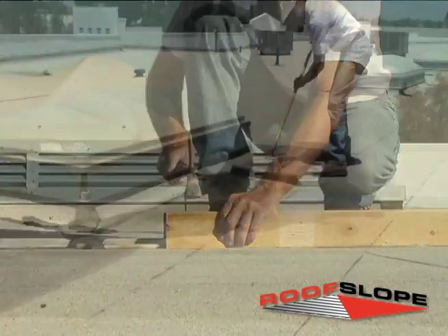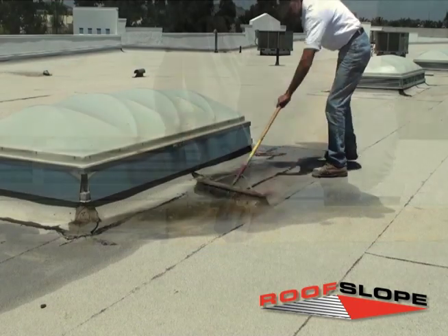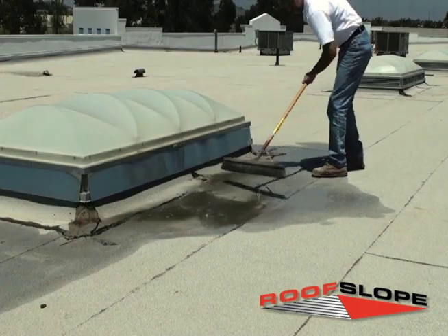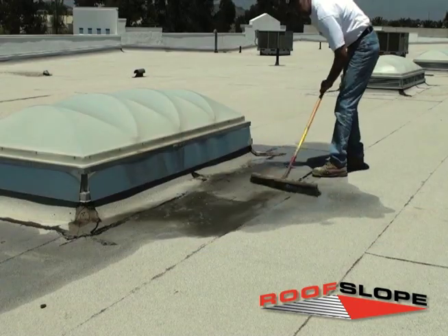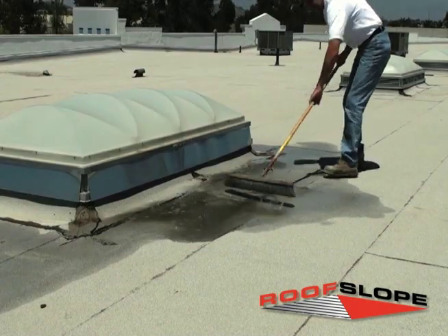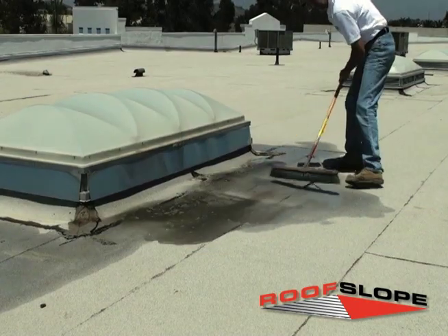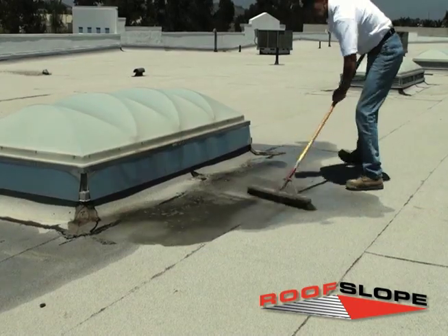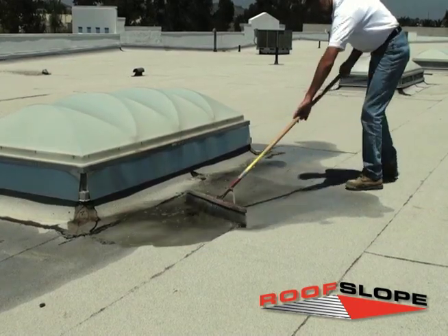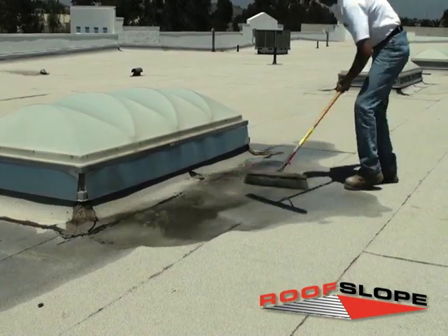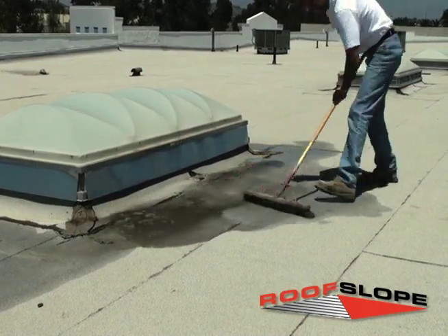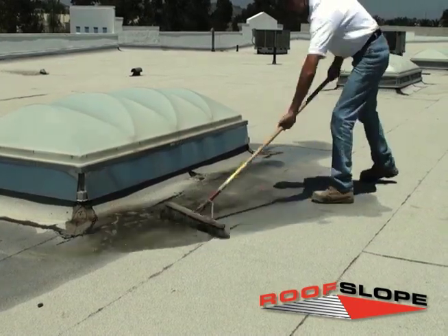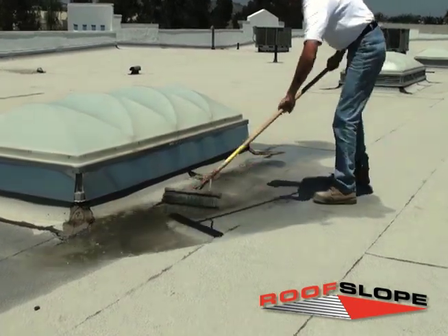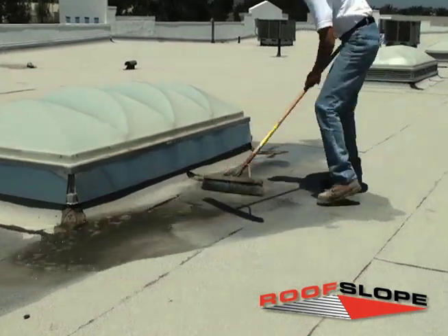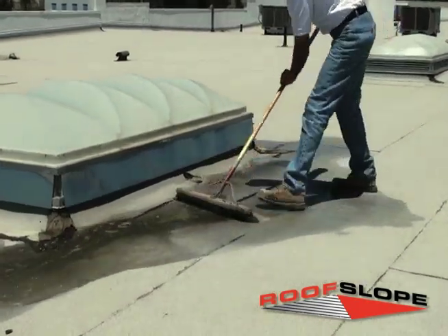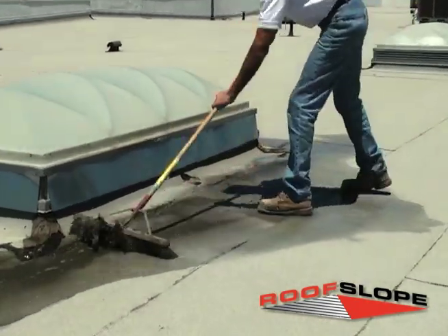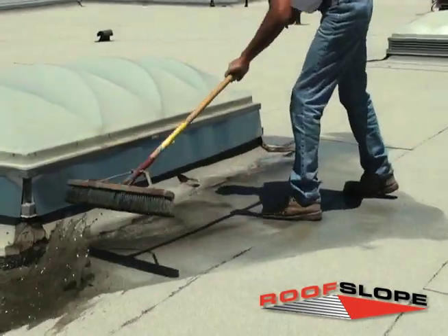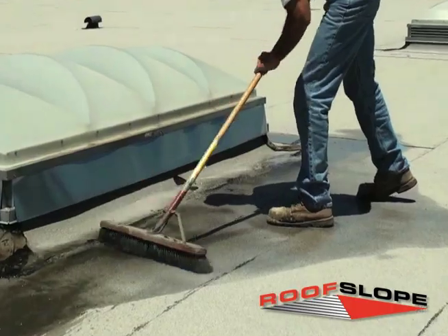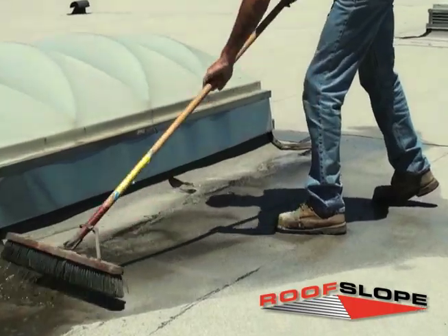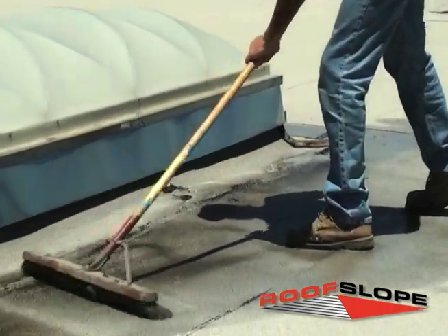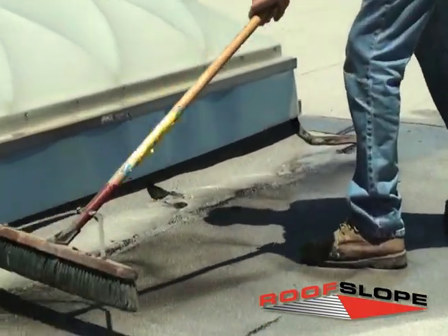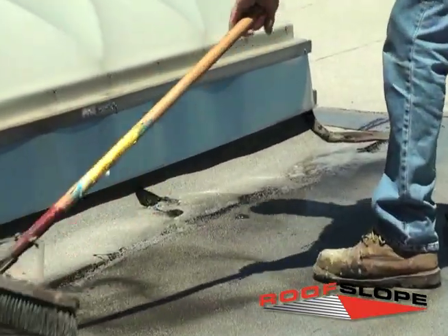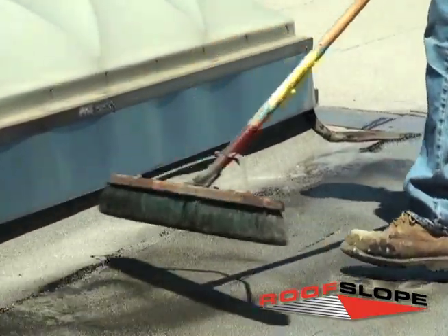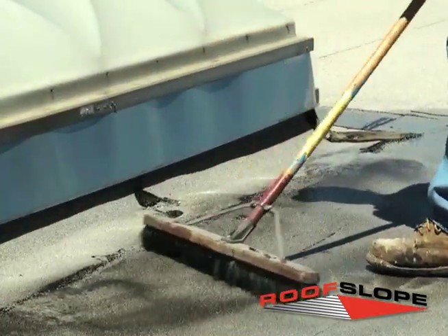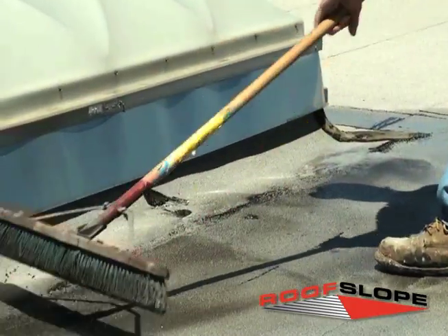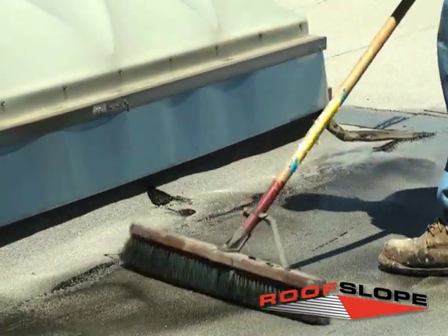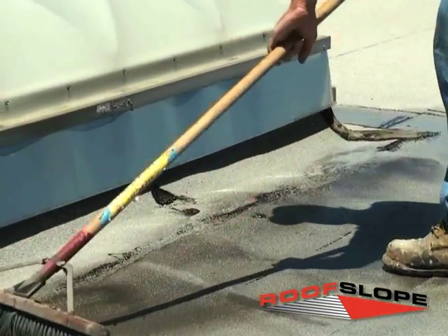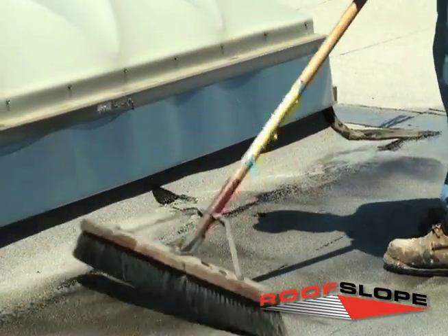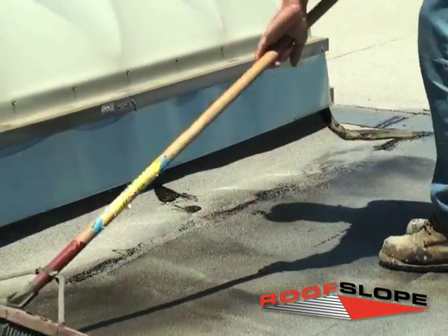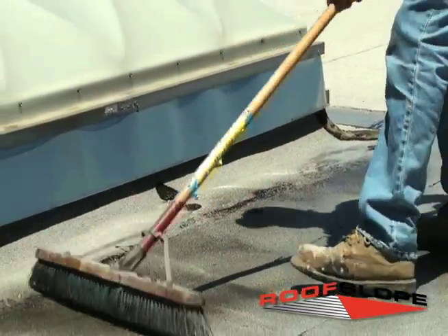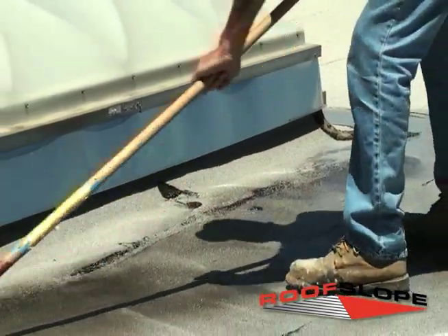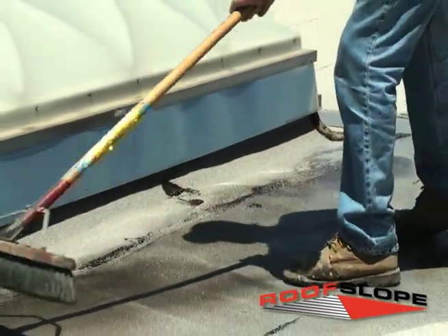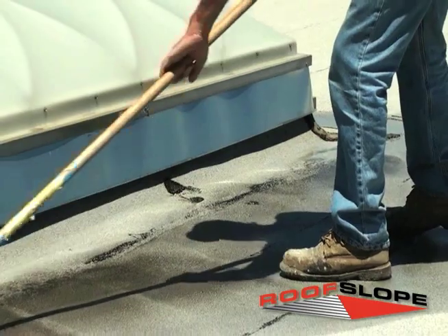The existing roofing application must be thoroughly cleaned and free from contaminants. The RoofSlope product is self-priming and can be installed over existing surface moisture. Simply ensure that all ponding water is broomed off the surface.